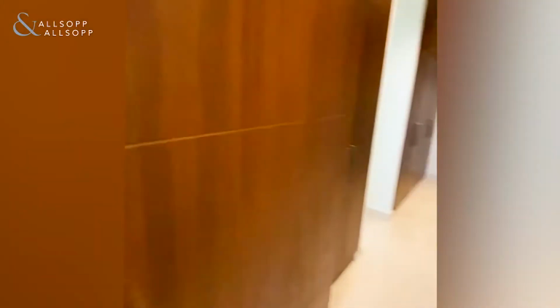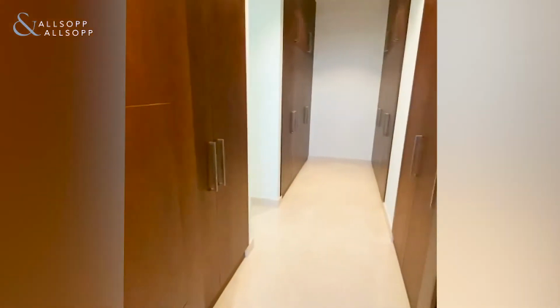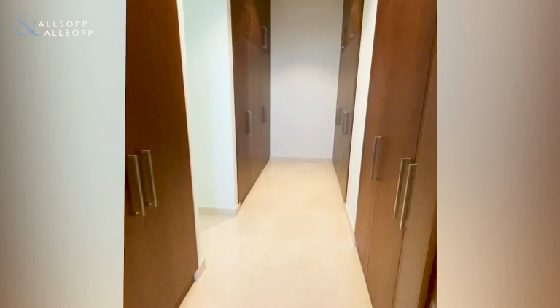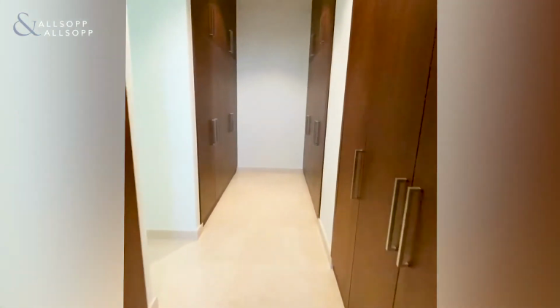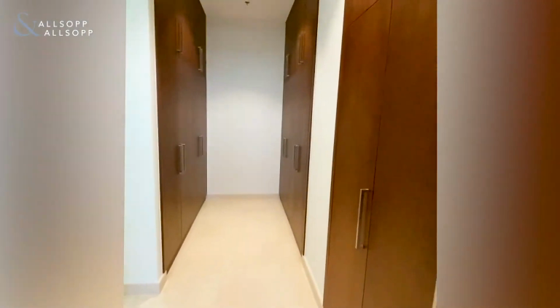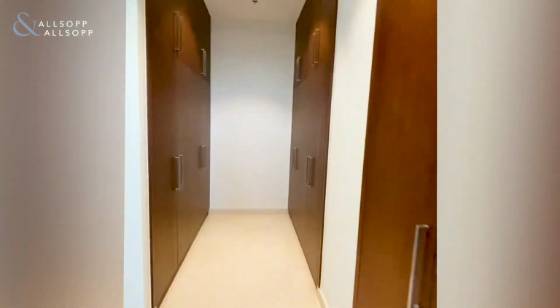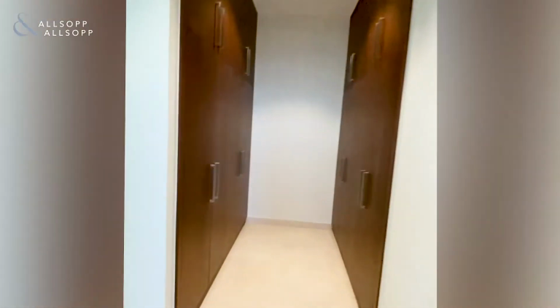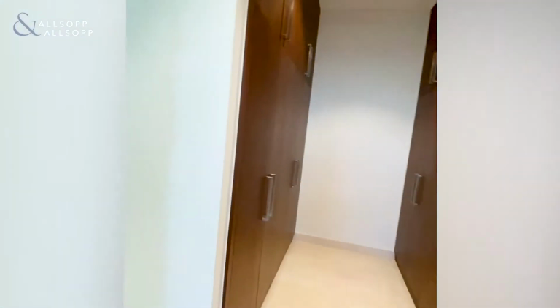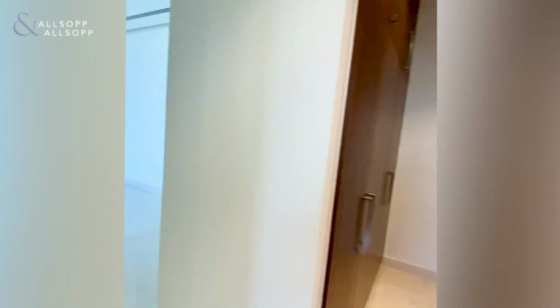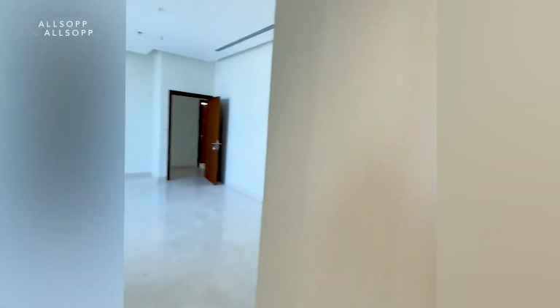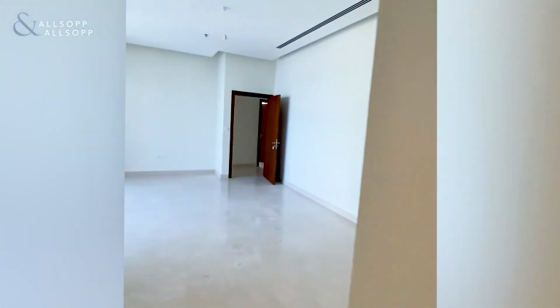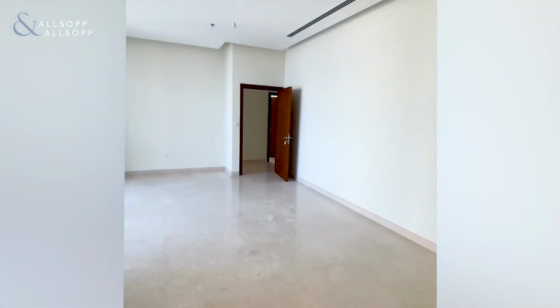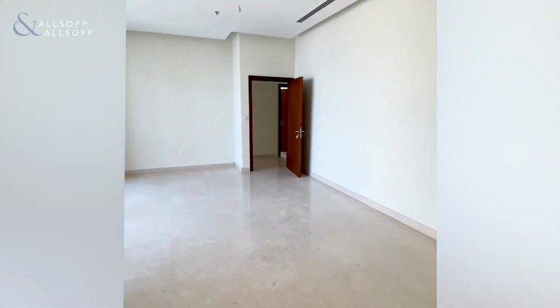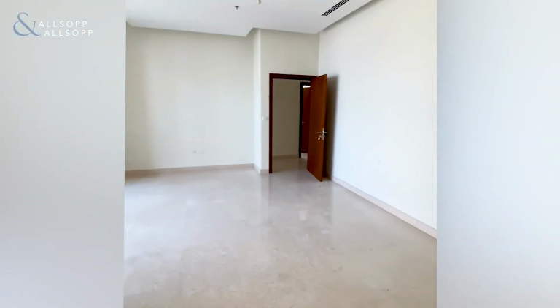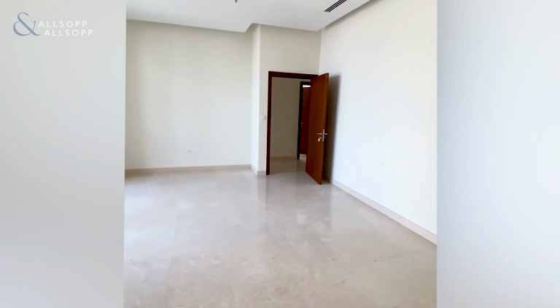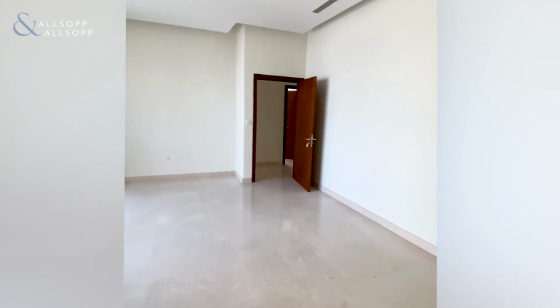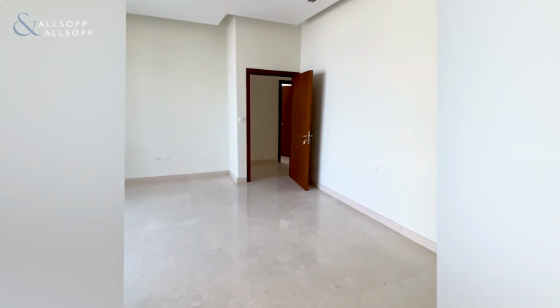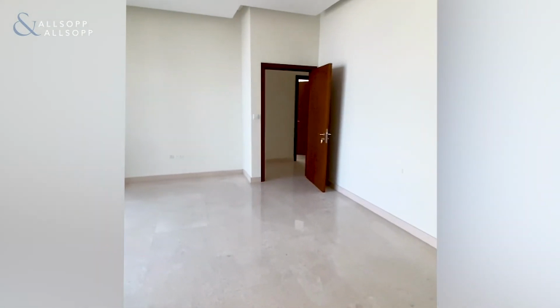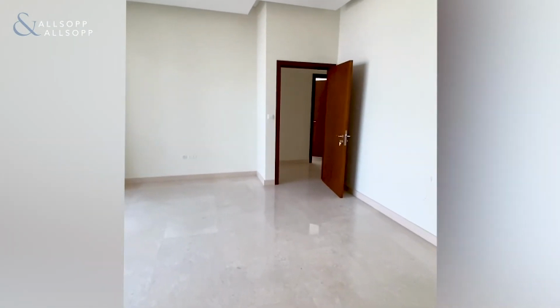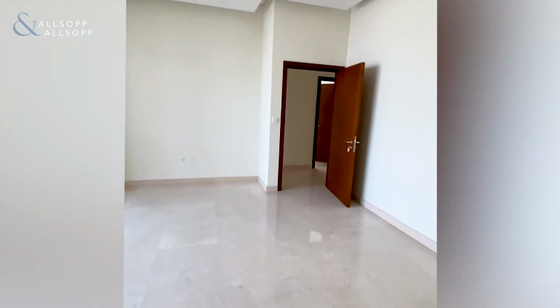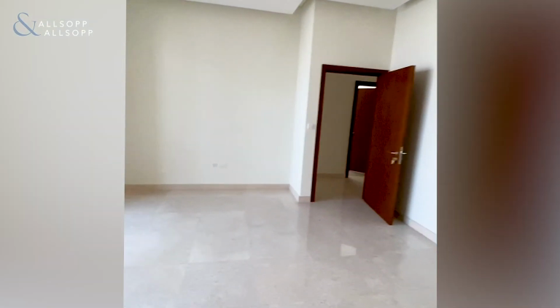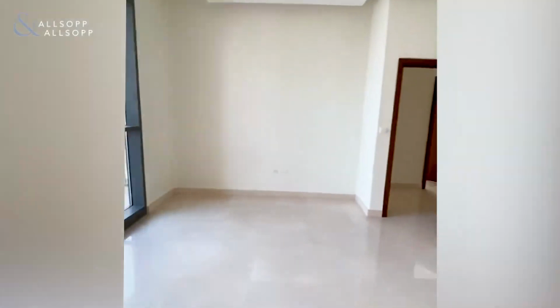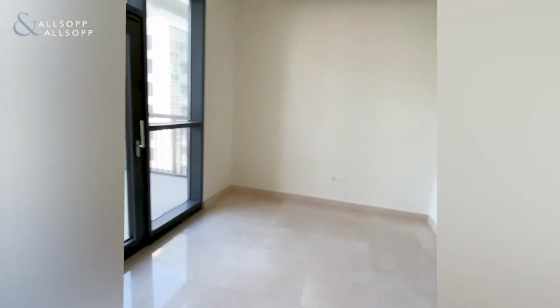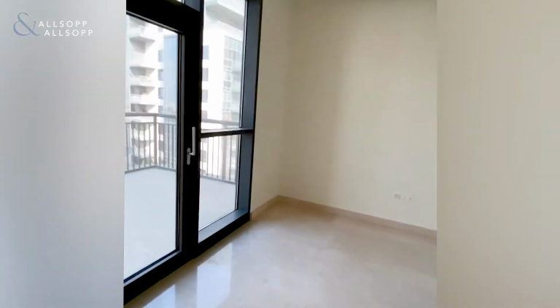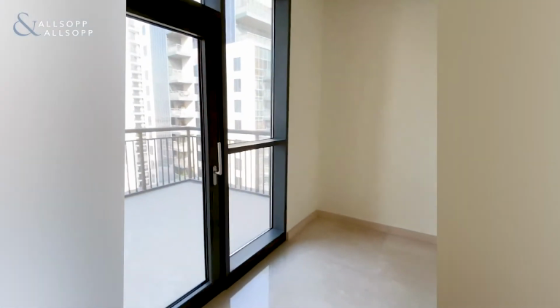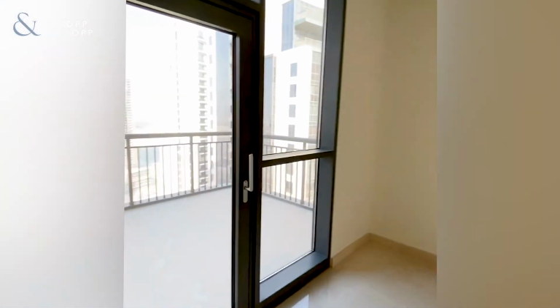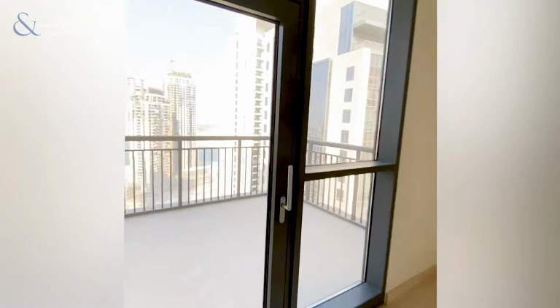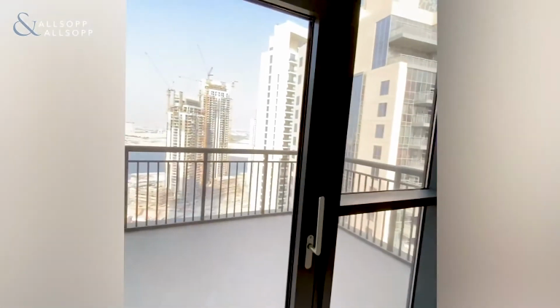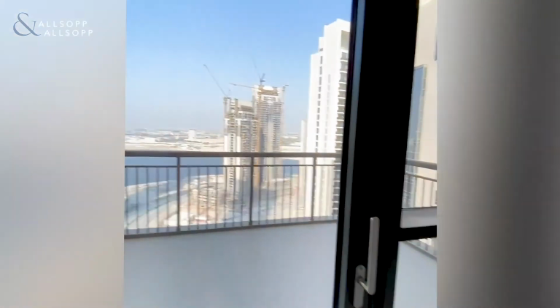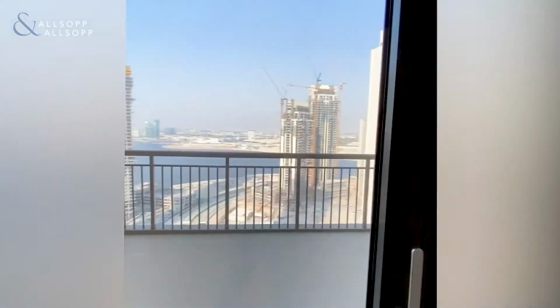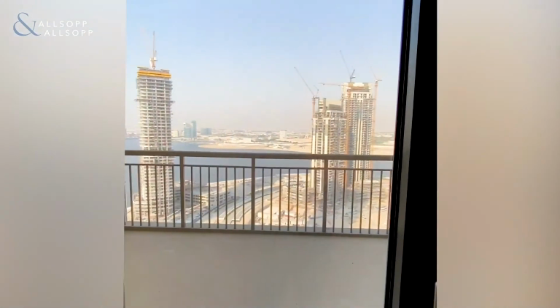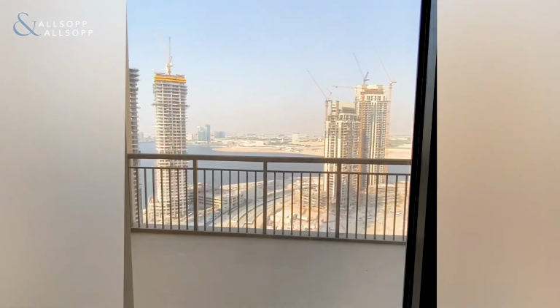This penthouse is currently on the market for sale and is listed at £5.75 million. If anyone is interested in doing a viewing or has any further questions, please do give me a call on 0585 634 688. Thank you, guys.